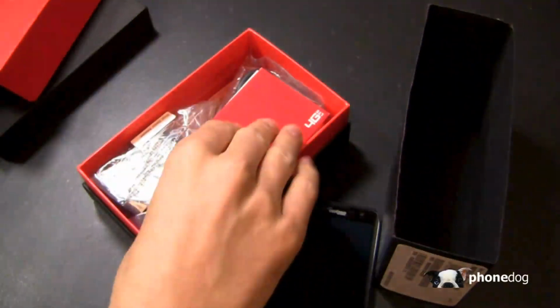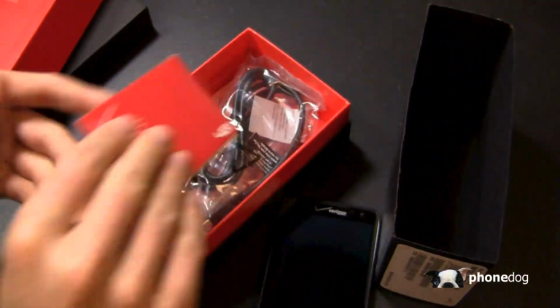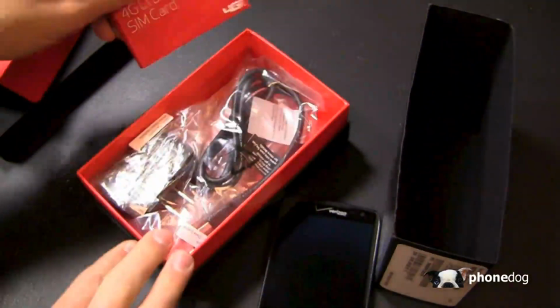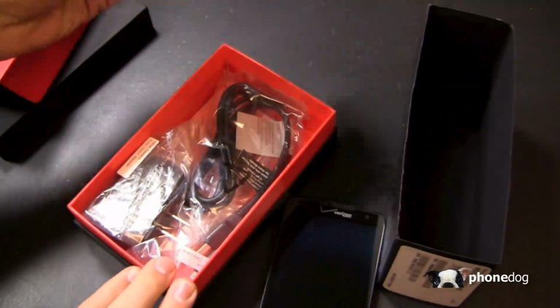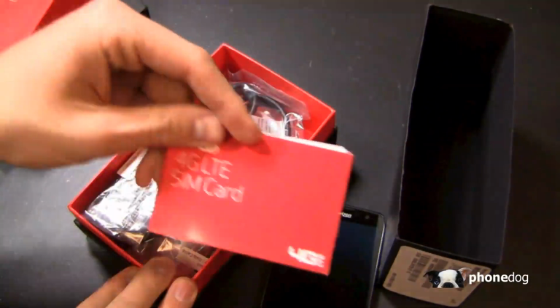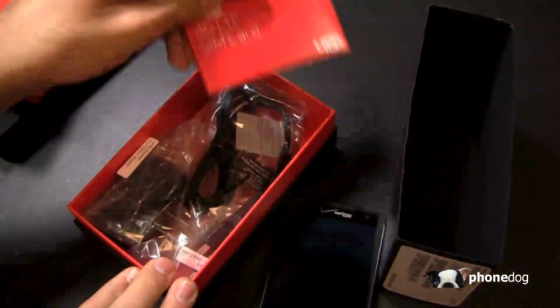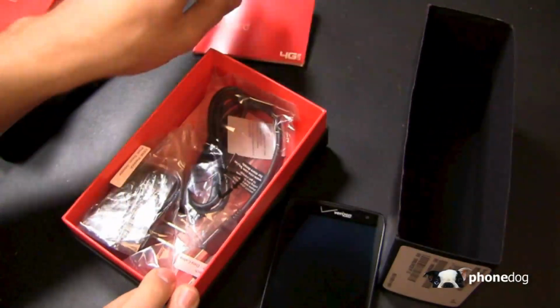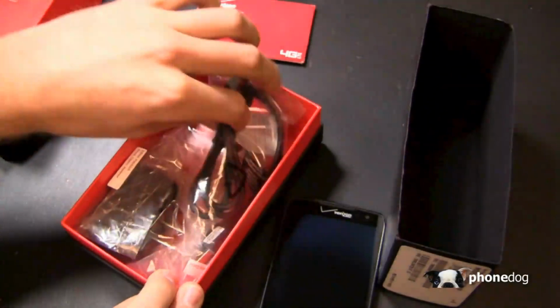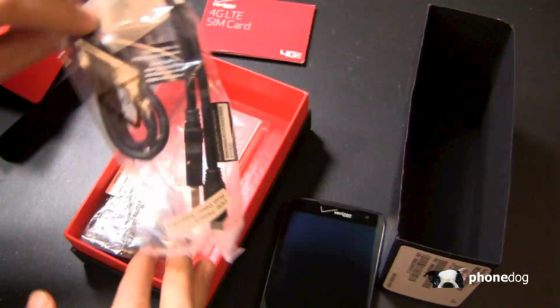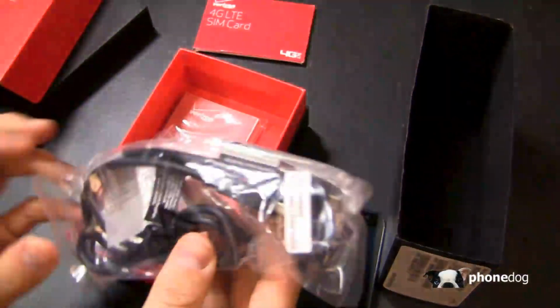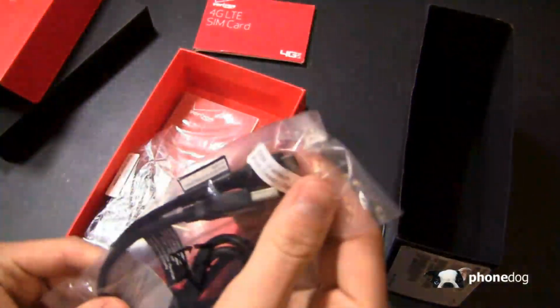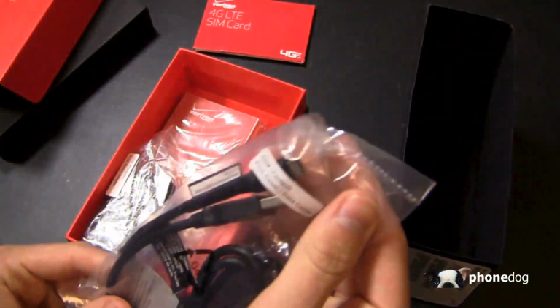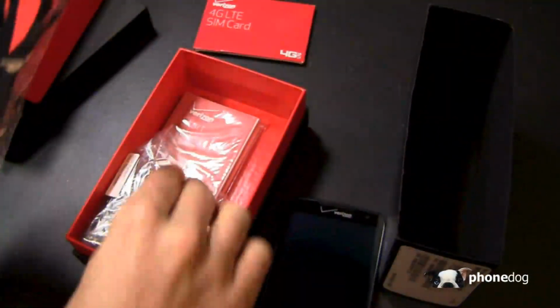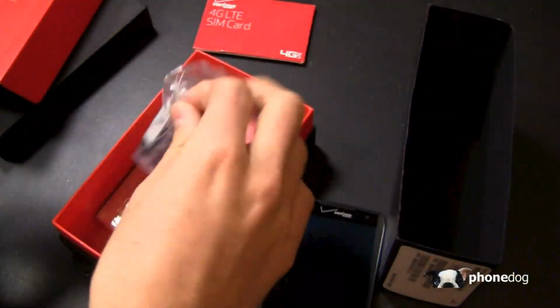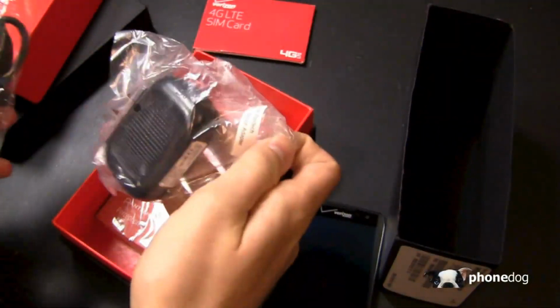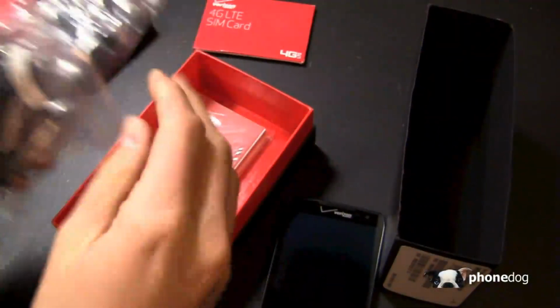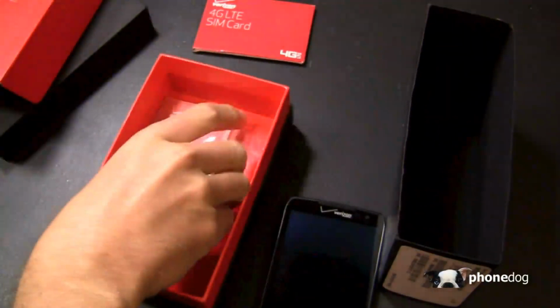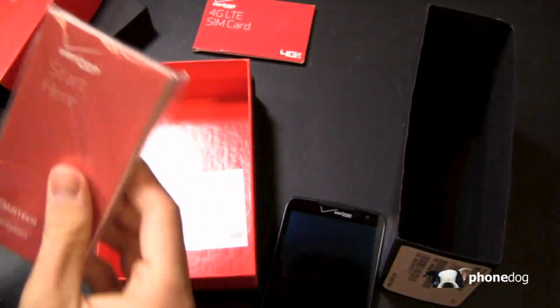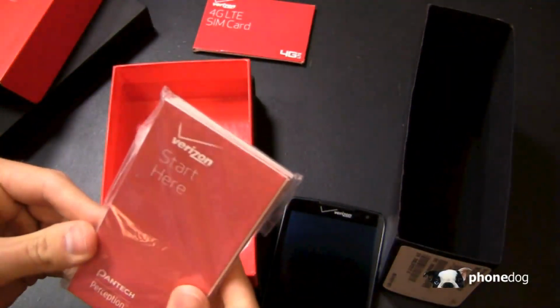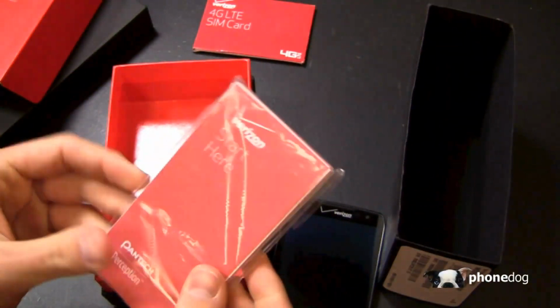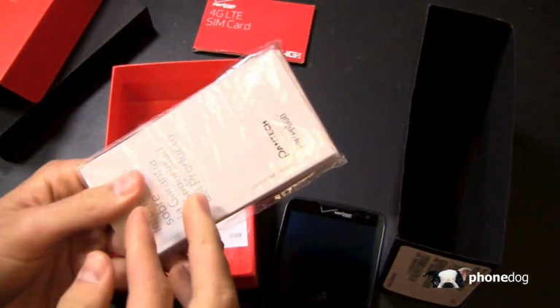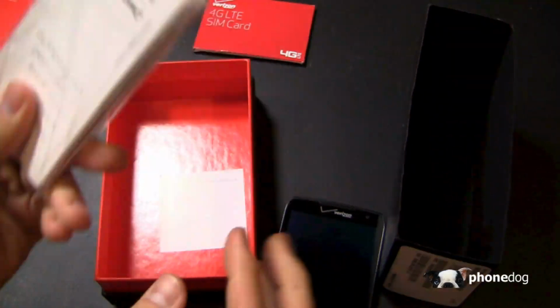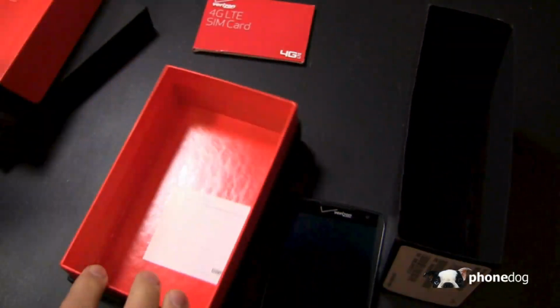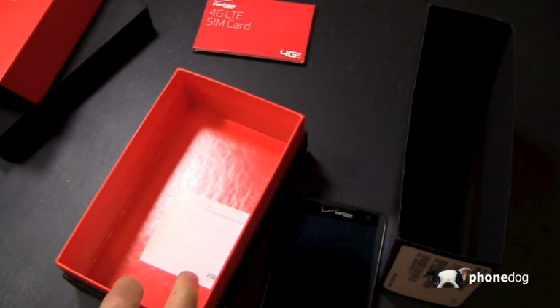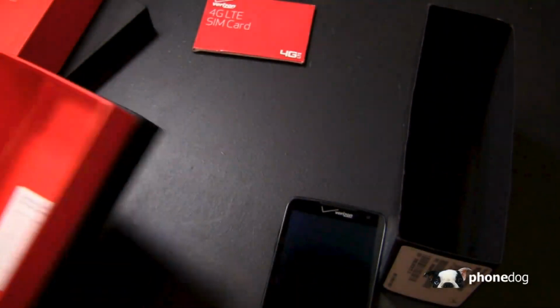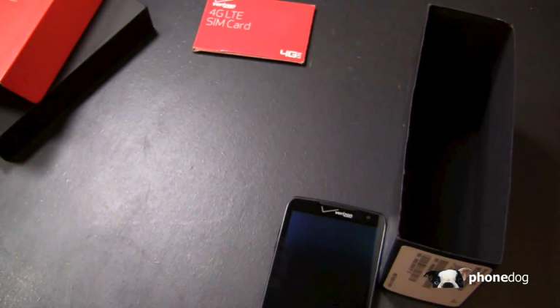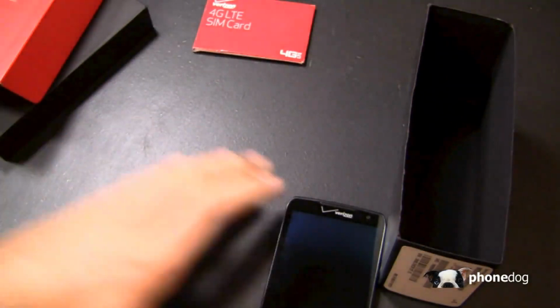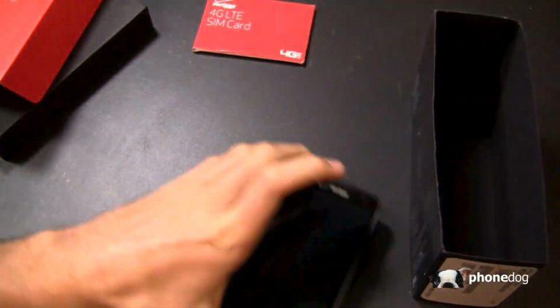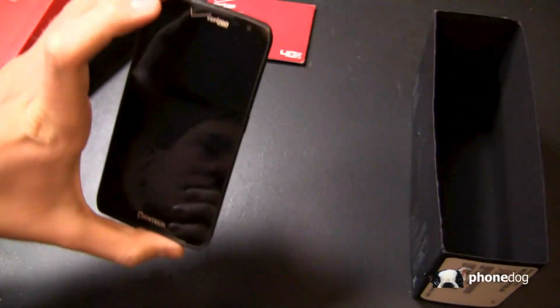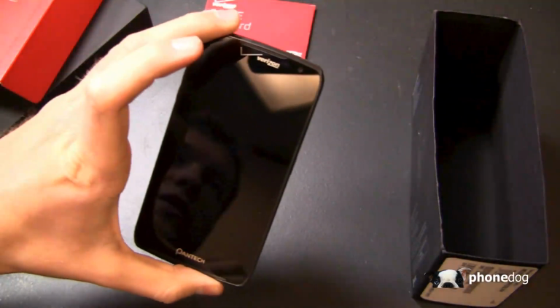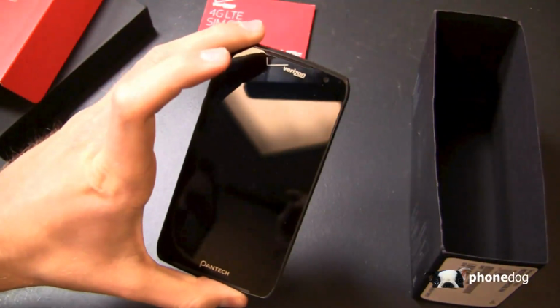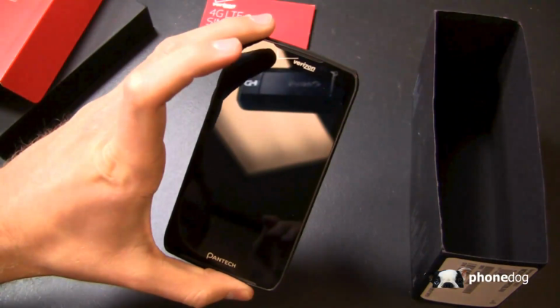In the box you get a SIM card, which actually comes not in the box but the rep gives that to you when you sign up, a USB cable, AC adapter module, and then of course all the goodies — the start-here guides and more, which I won't spend too much time on so we can take a look at the device itself.